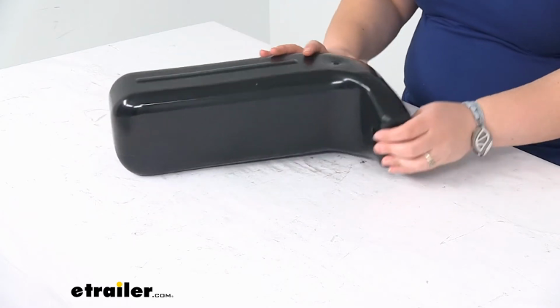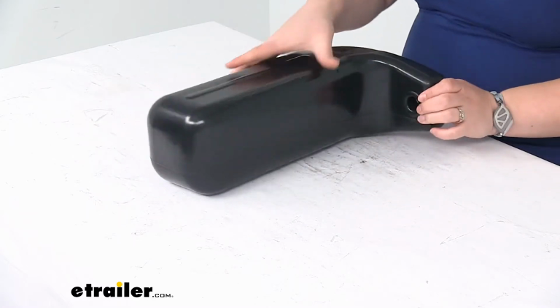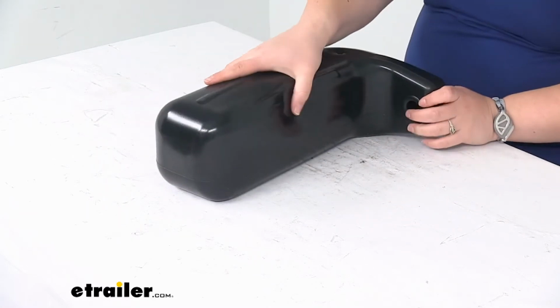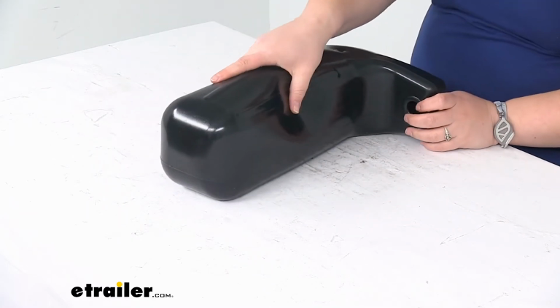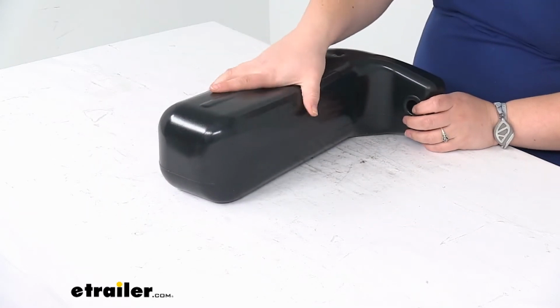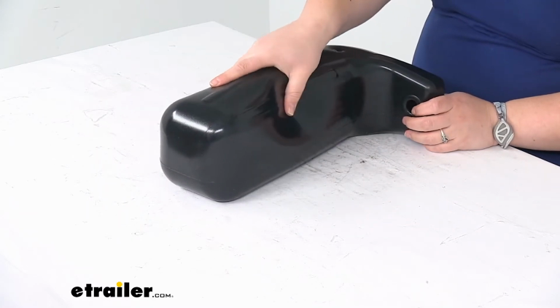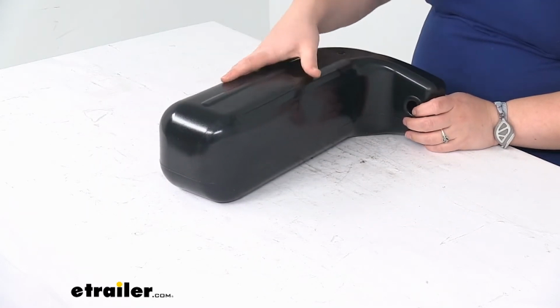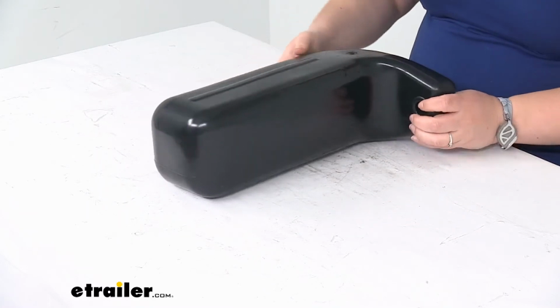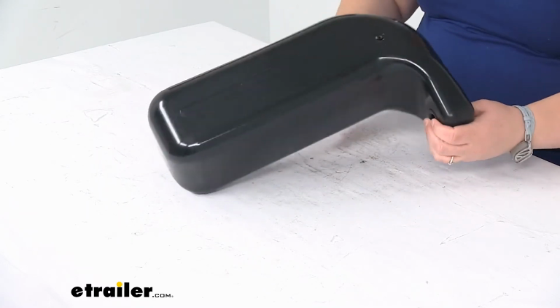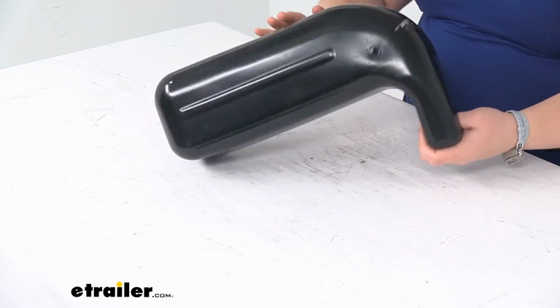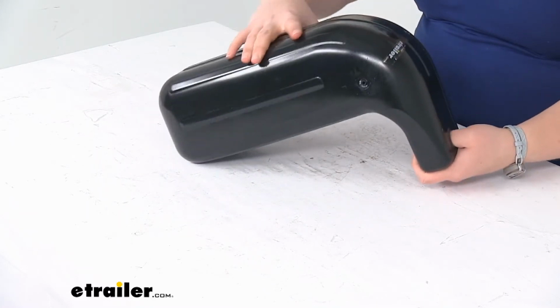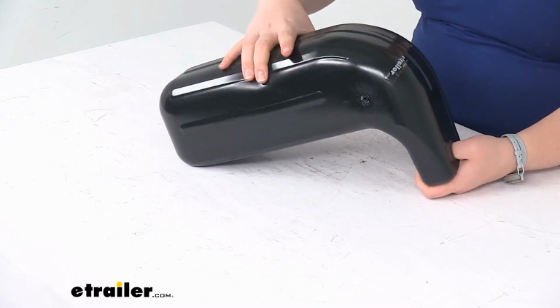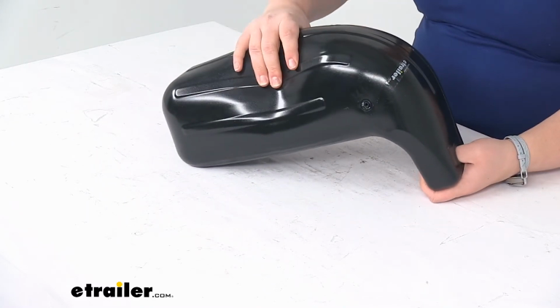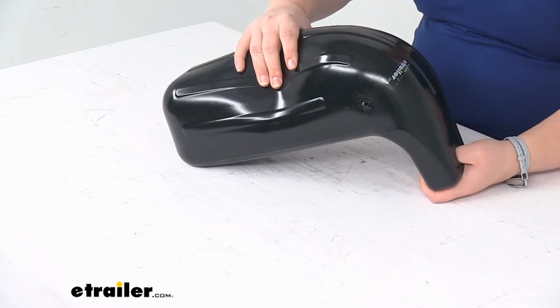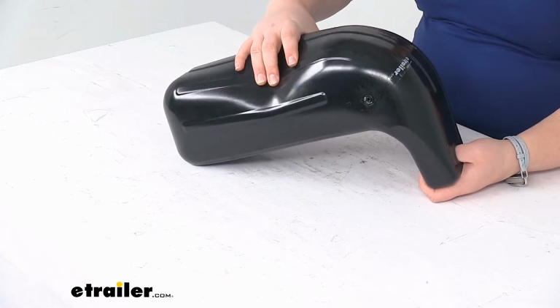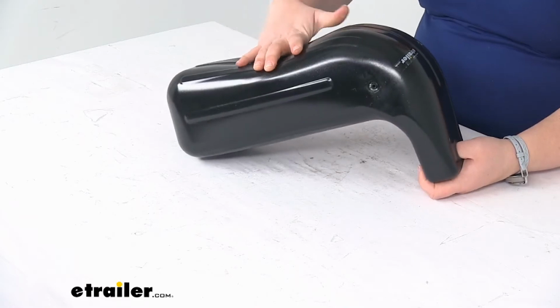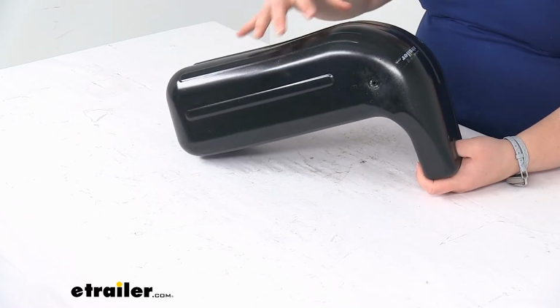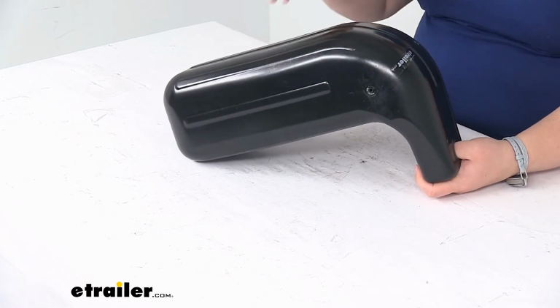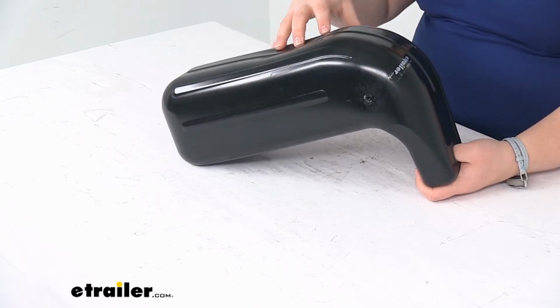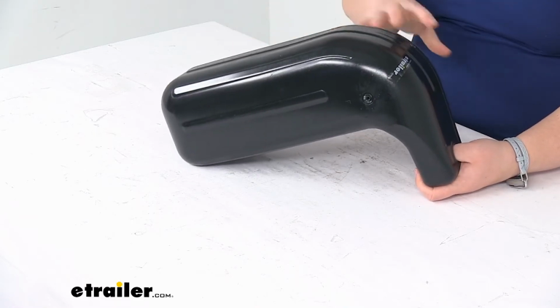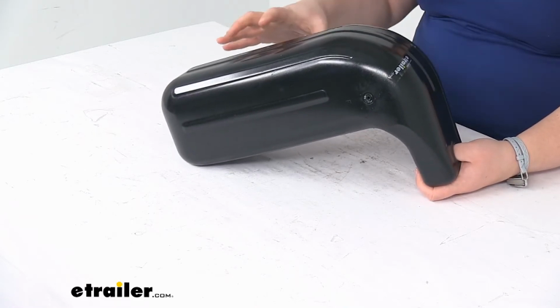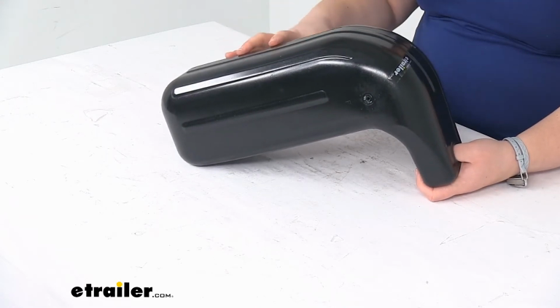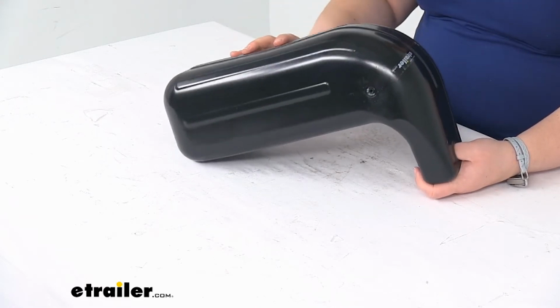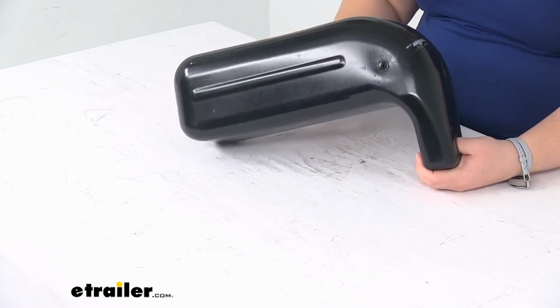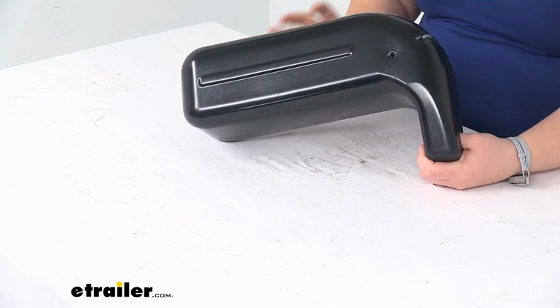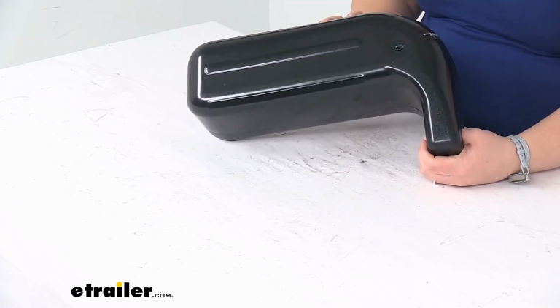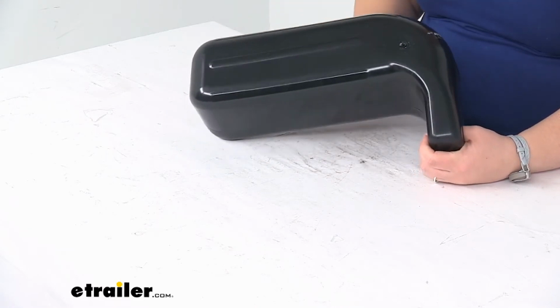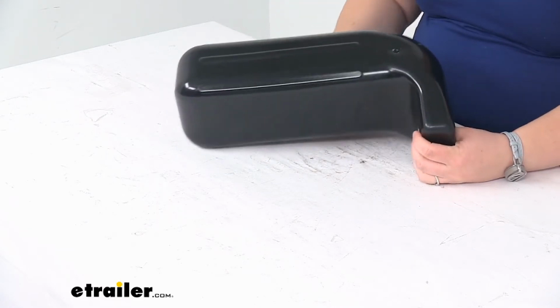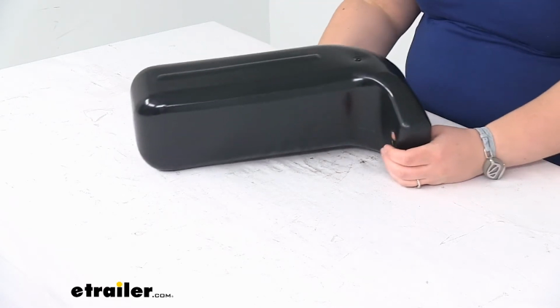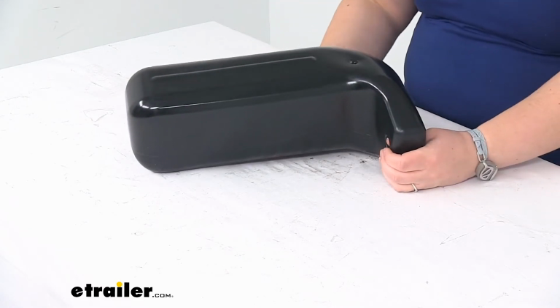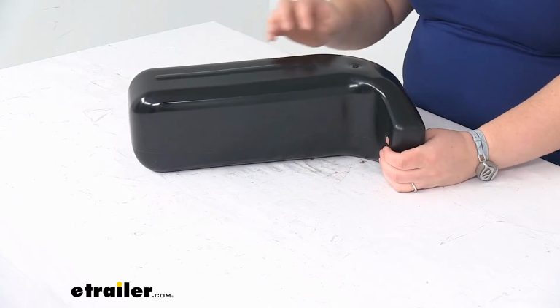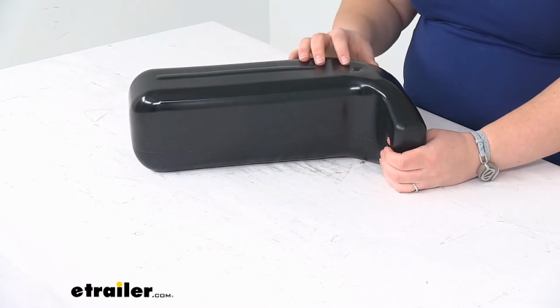It's made out of a durable black vinyl, which is marine grade. So this is going to last longer and have better abrasion resistance than your typical rubber construction.